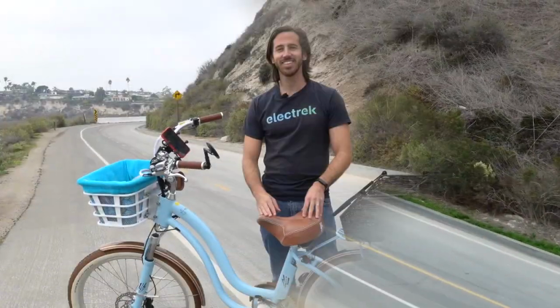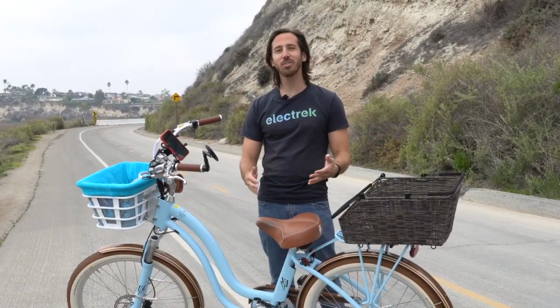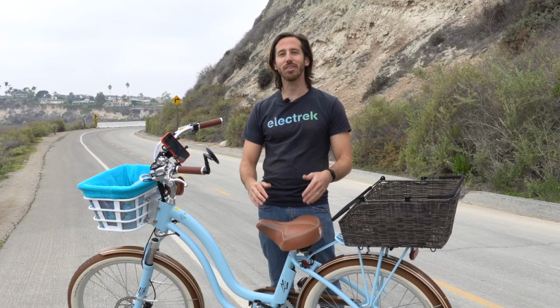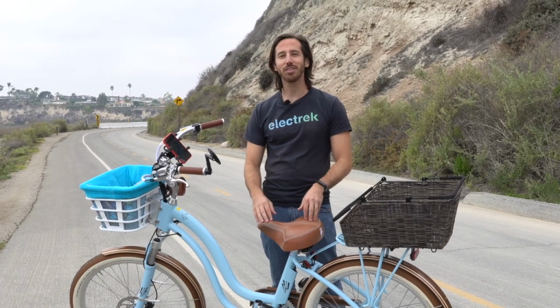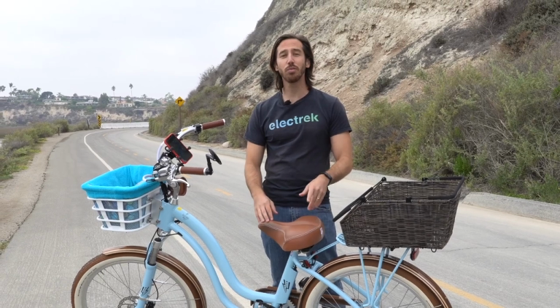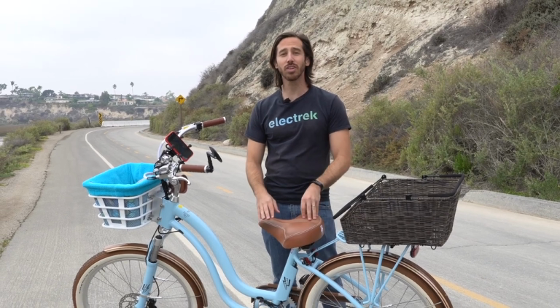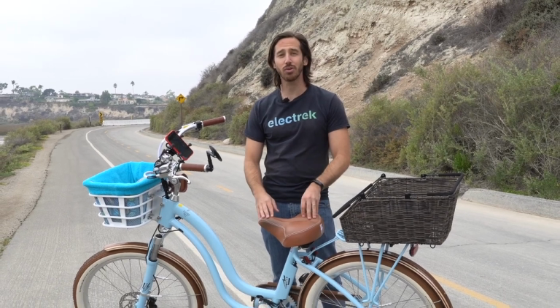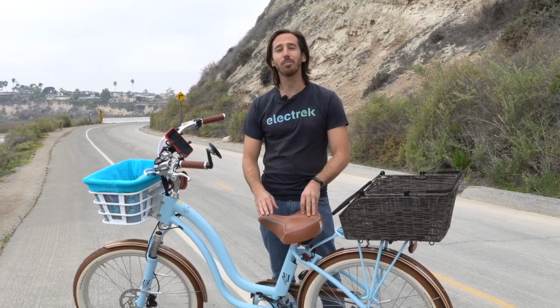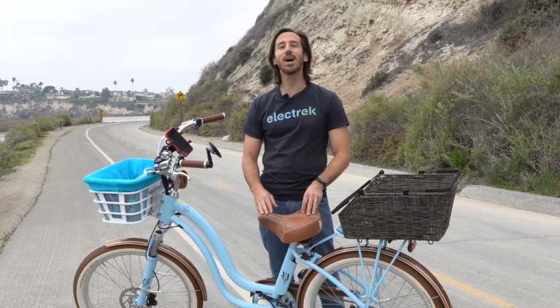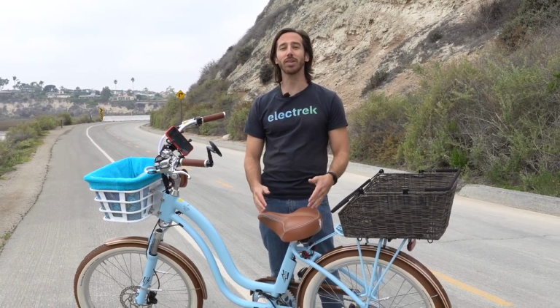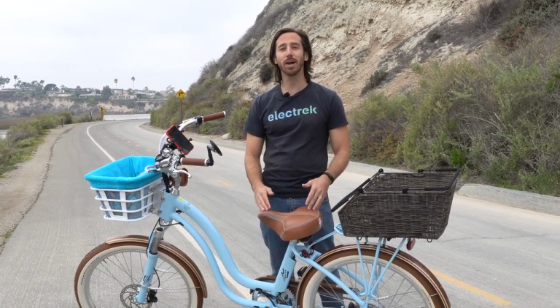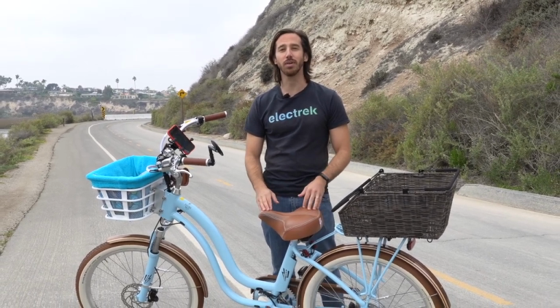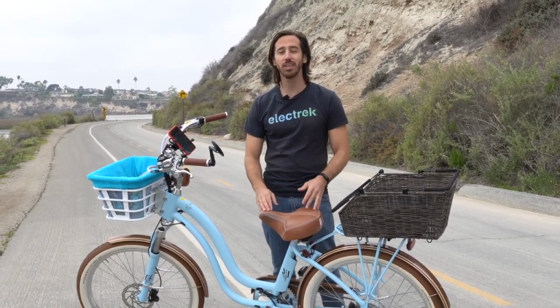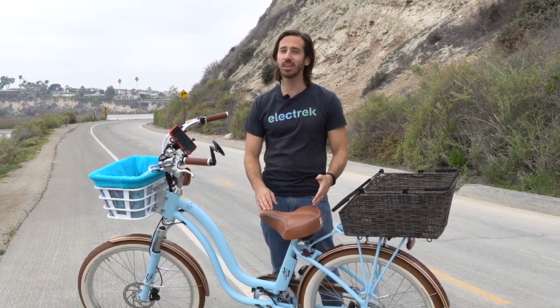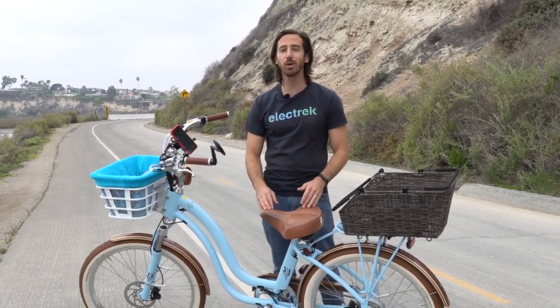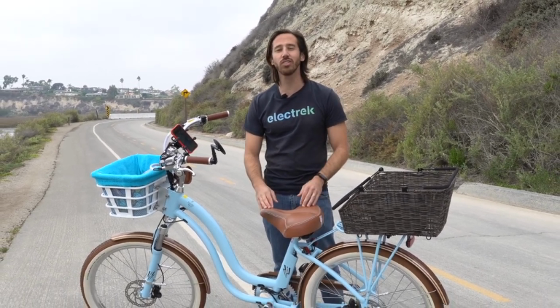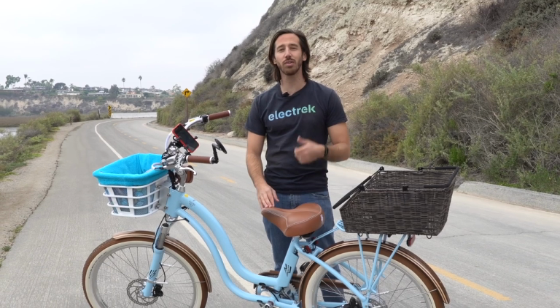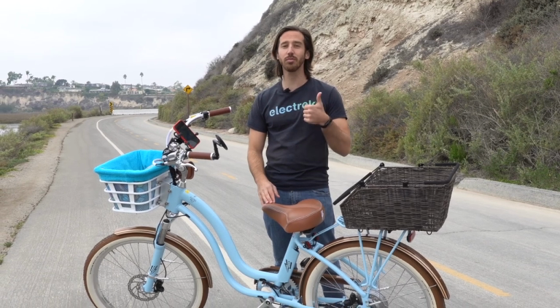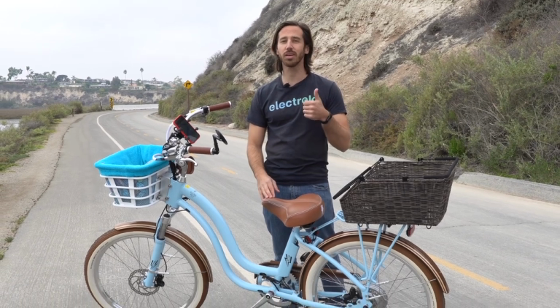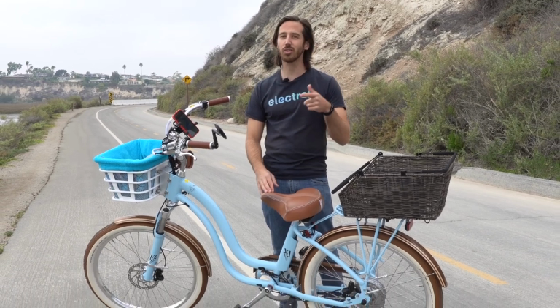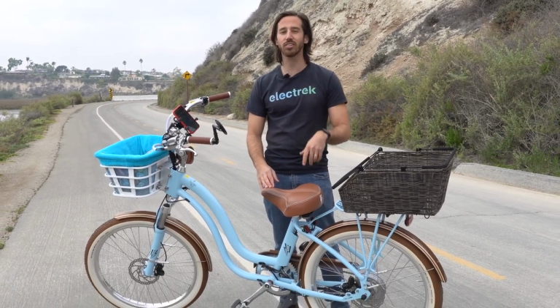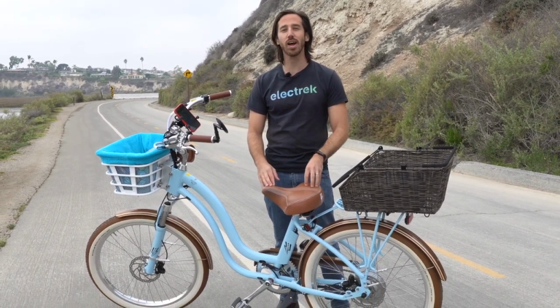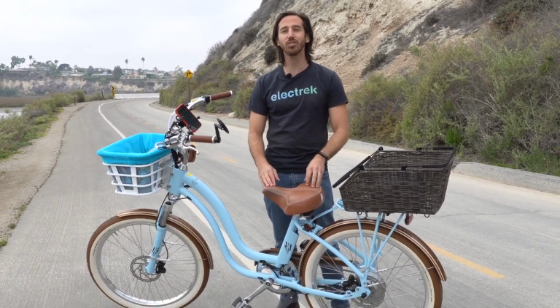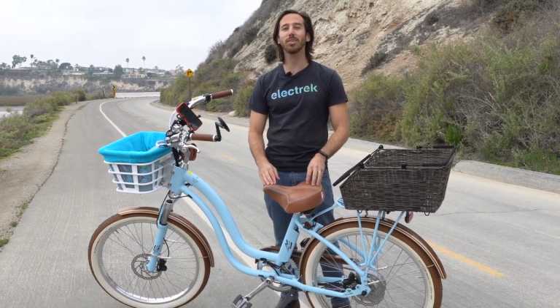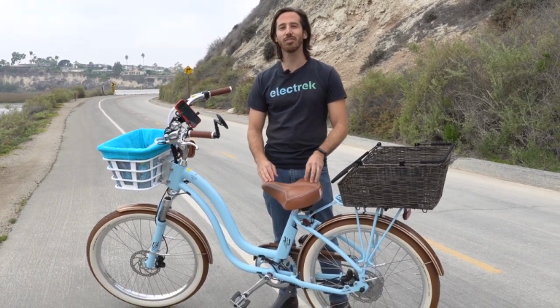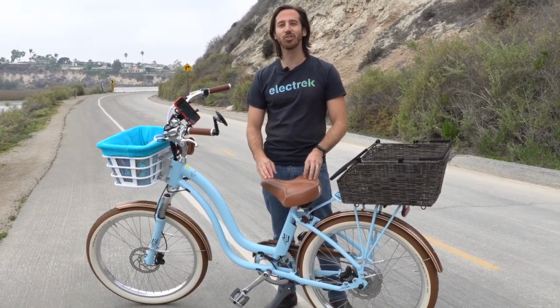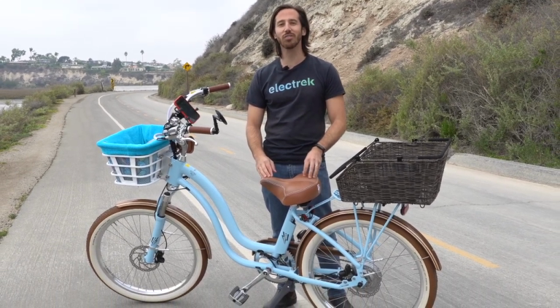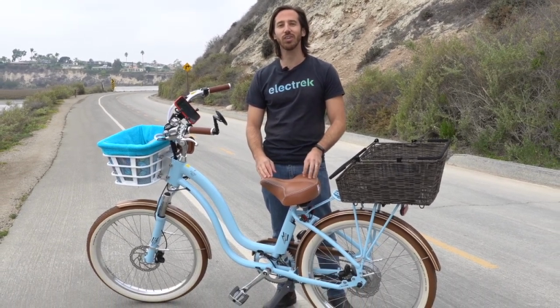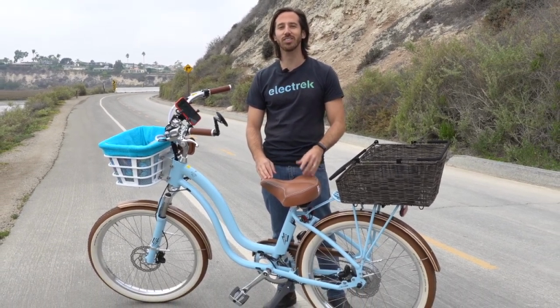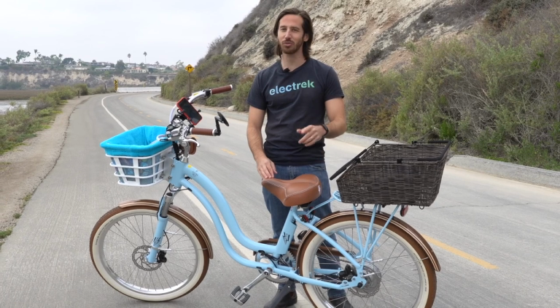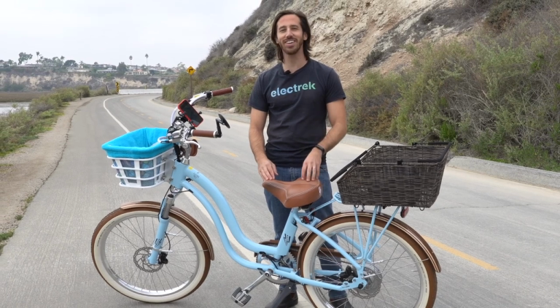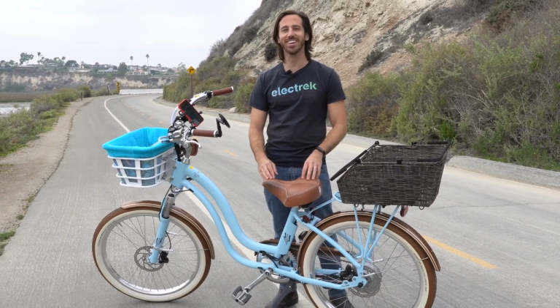Thanks for watching everyone. We hope you enjoyed that review of the Model Y from Electric Bike Company. If you did, why don't you give this video a thumbs up? And don't forget to subscribe so you won't miss any of our future electric vehicle videos.